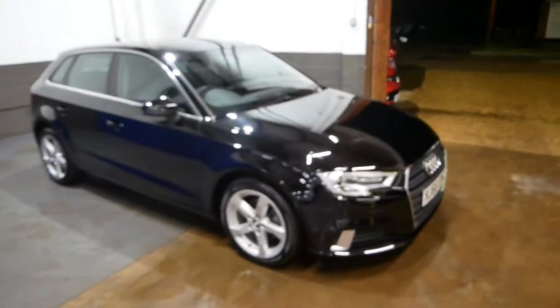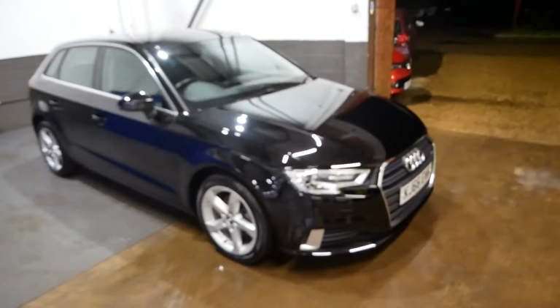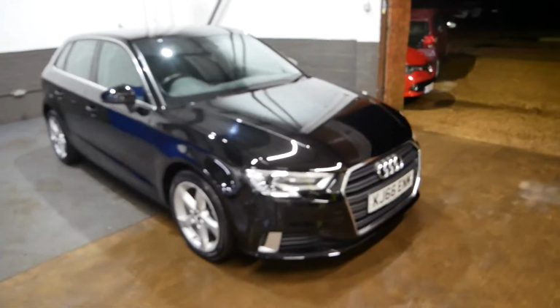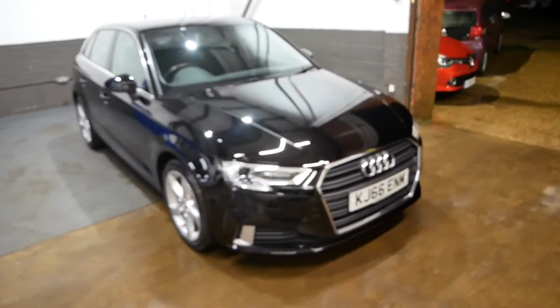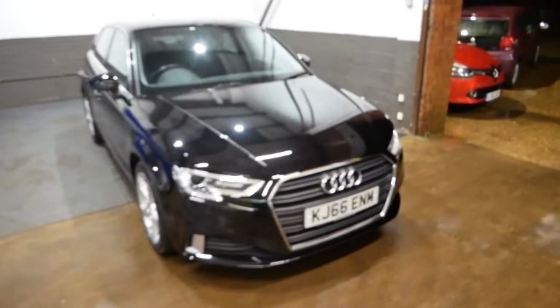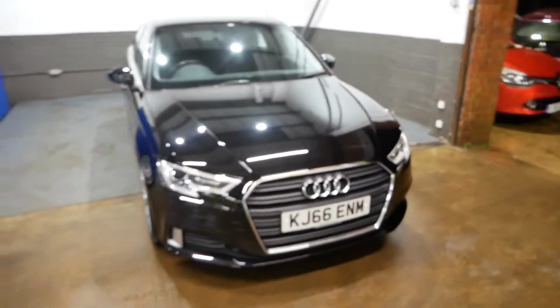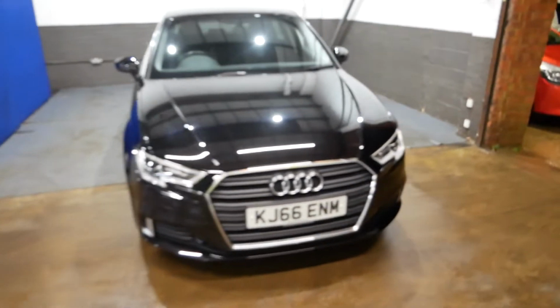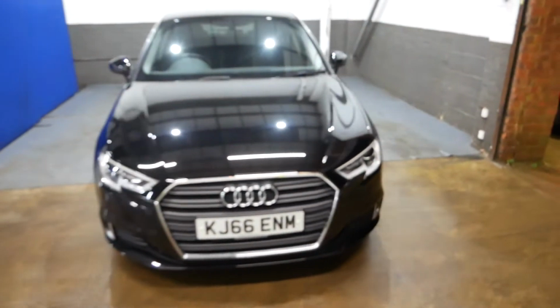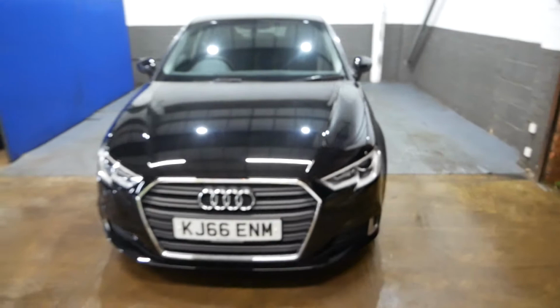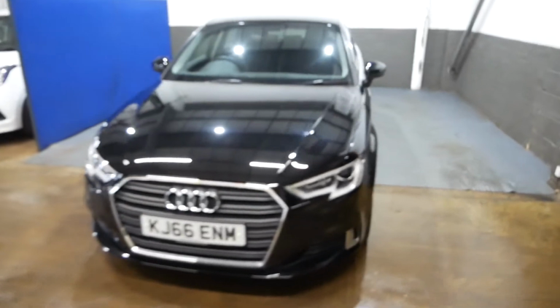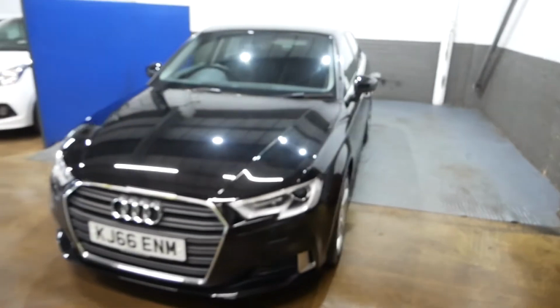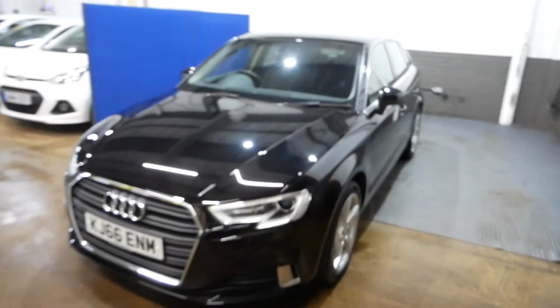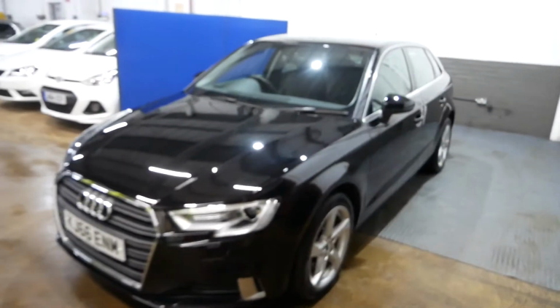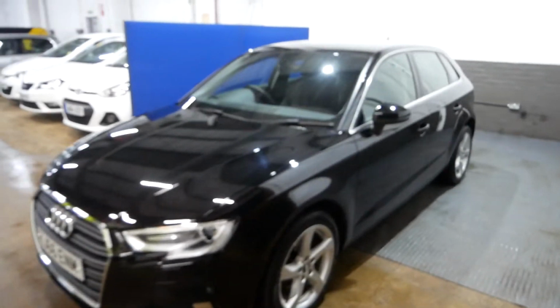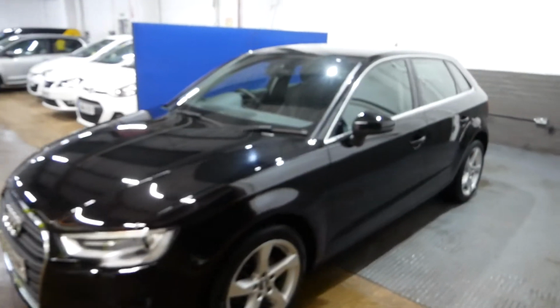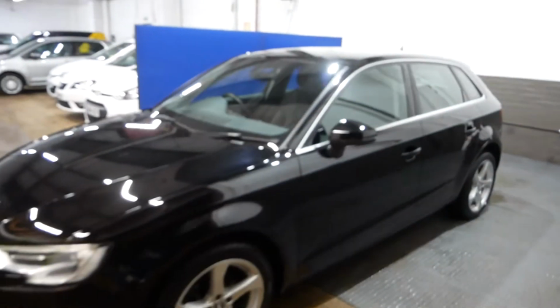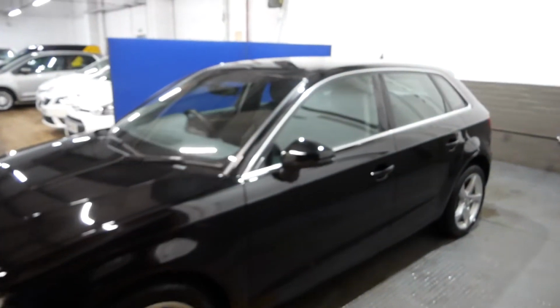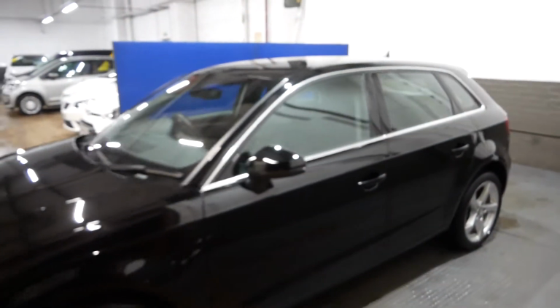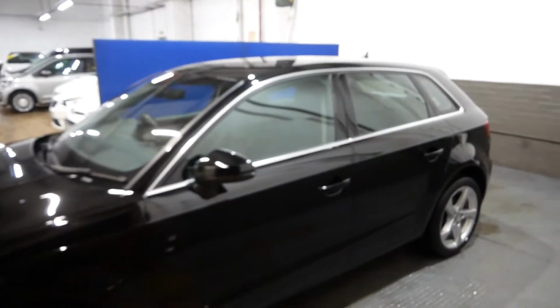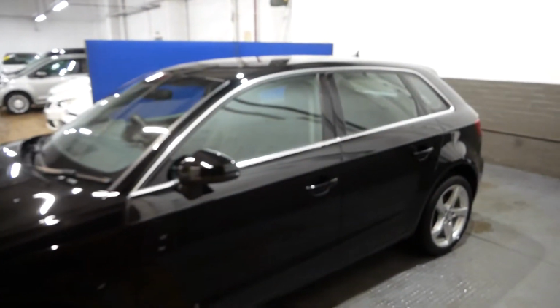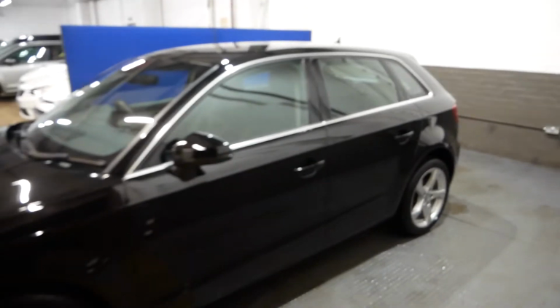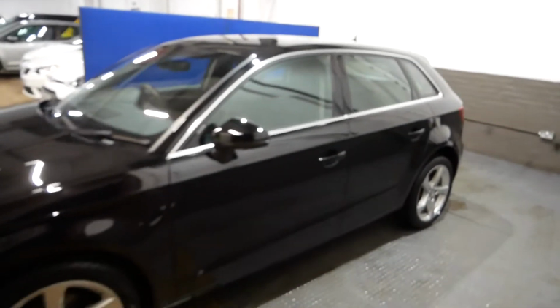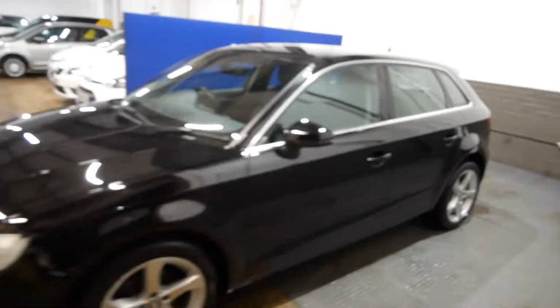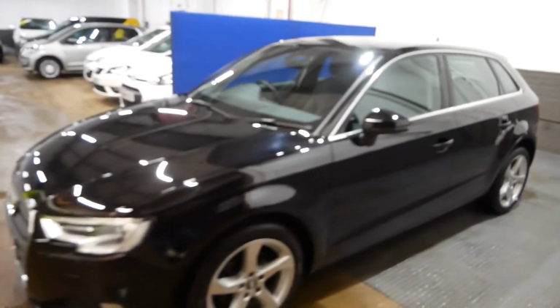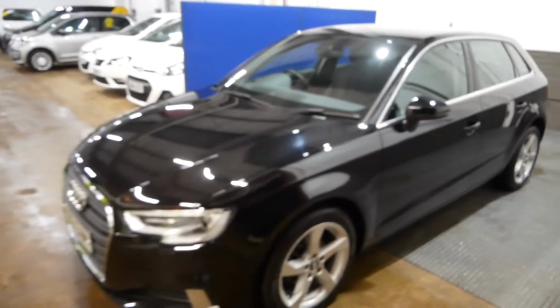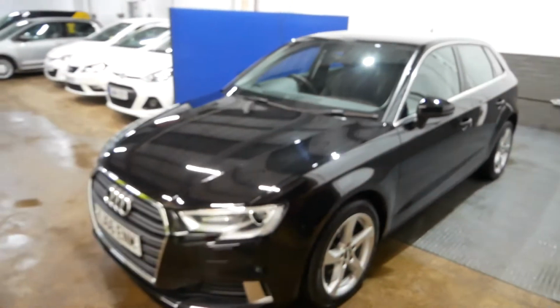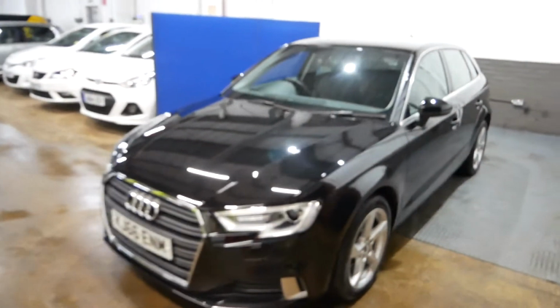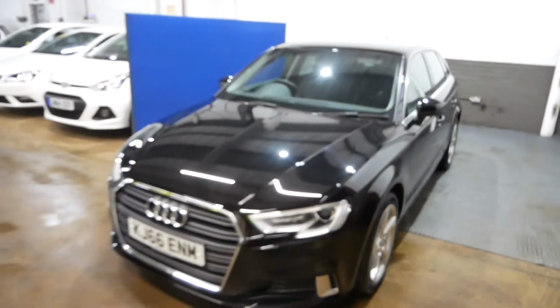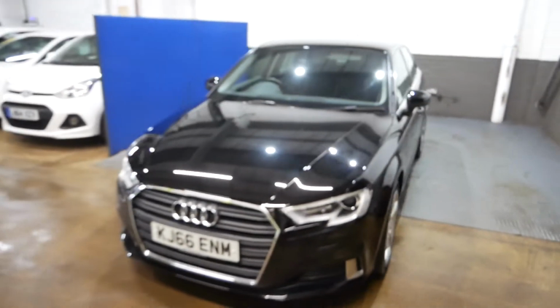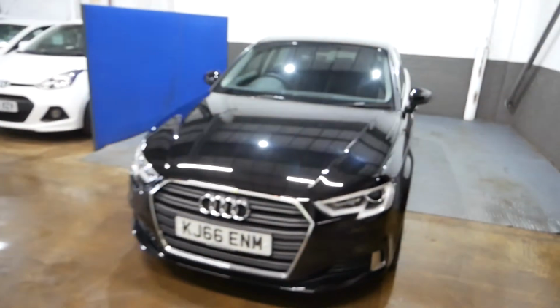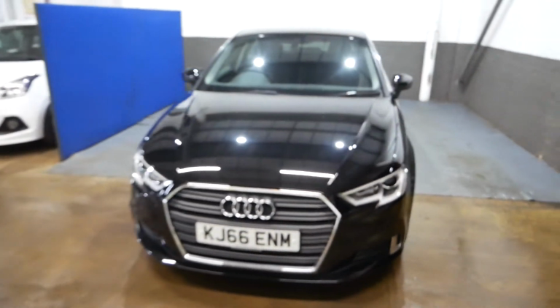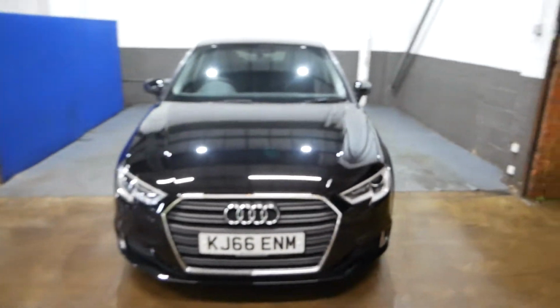Hi there guys, it's Aaron here from GBI Cars and I'm just going to walk you around our Audi A3 Sport, finished in a lovely metallic black. Really nice spec this one — it's a good engine as well, 1.6 diesel.